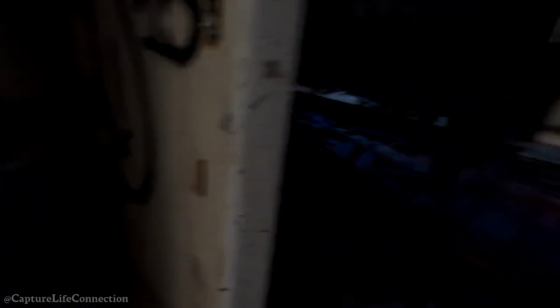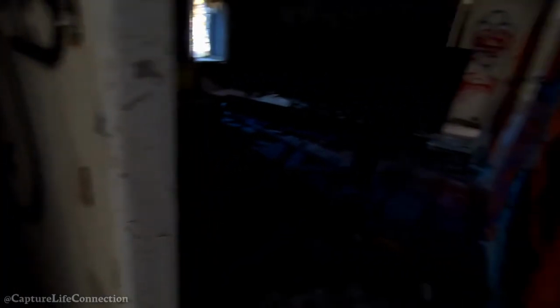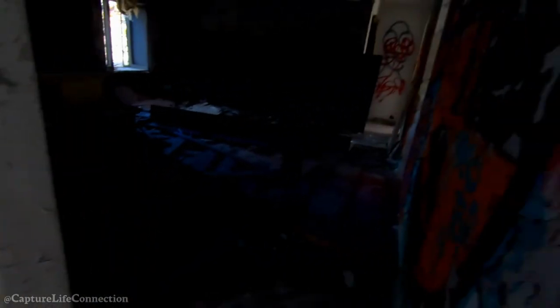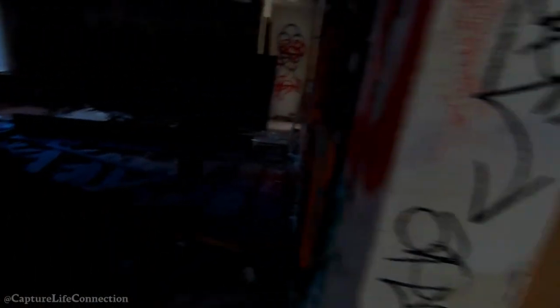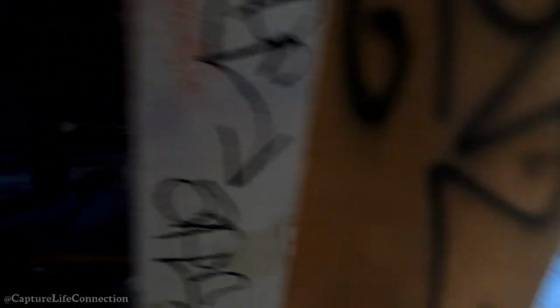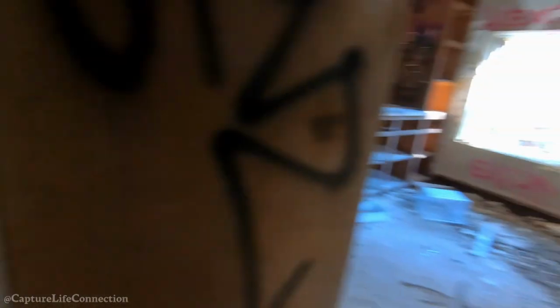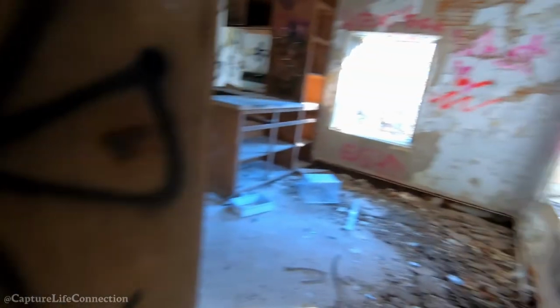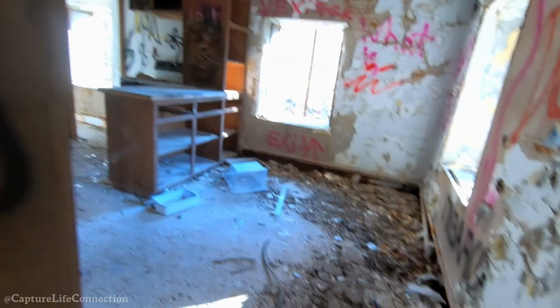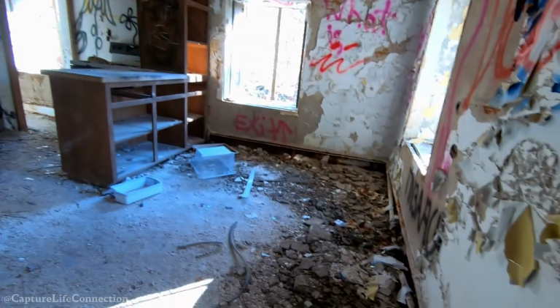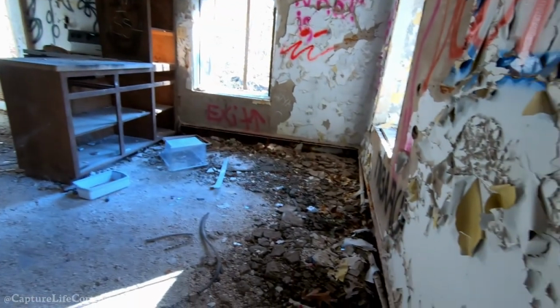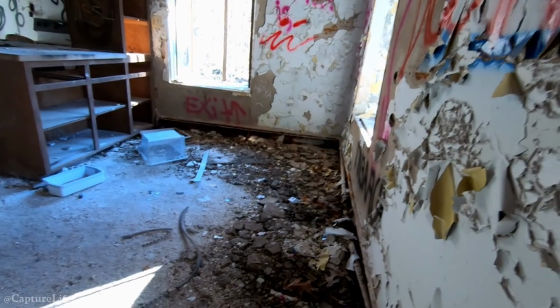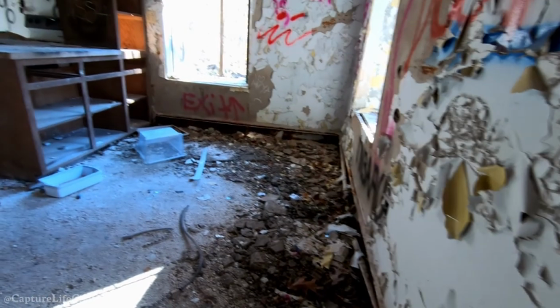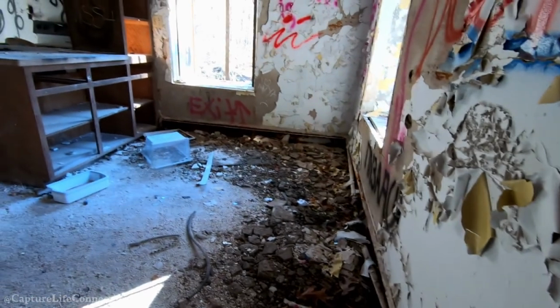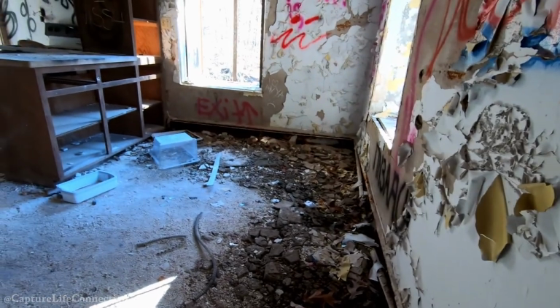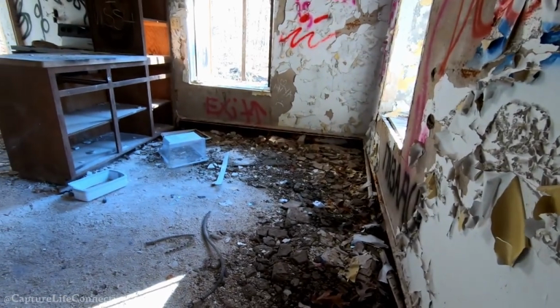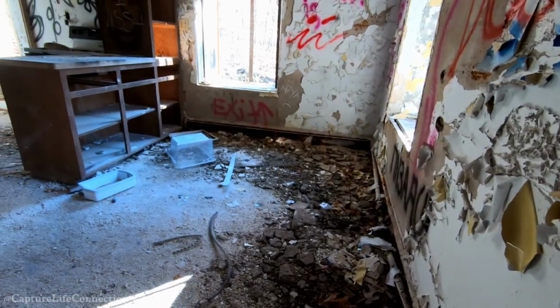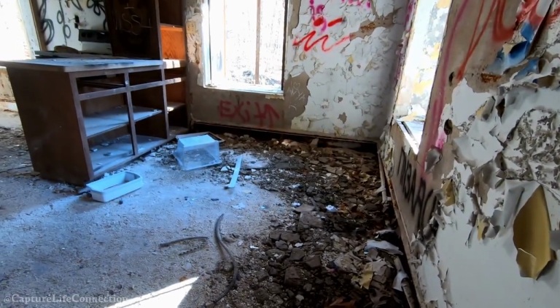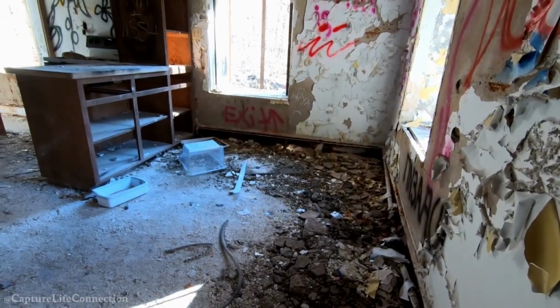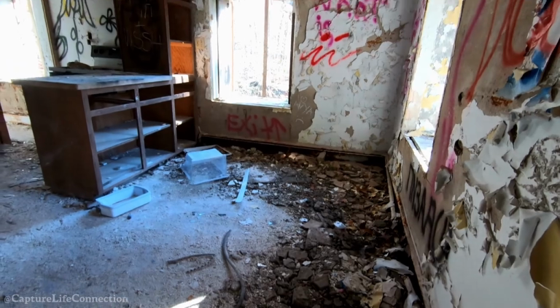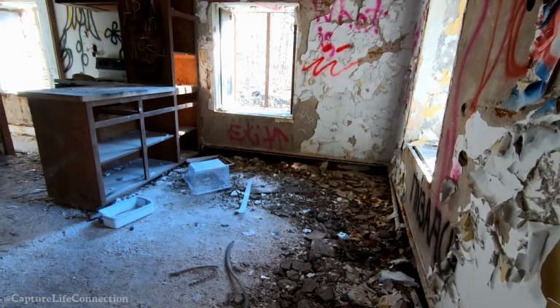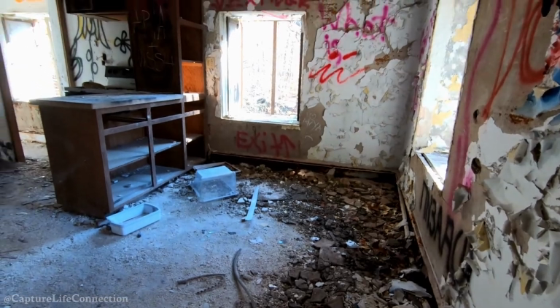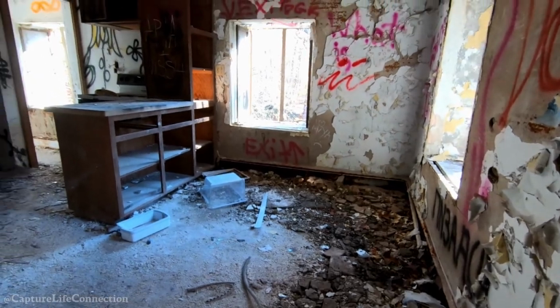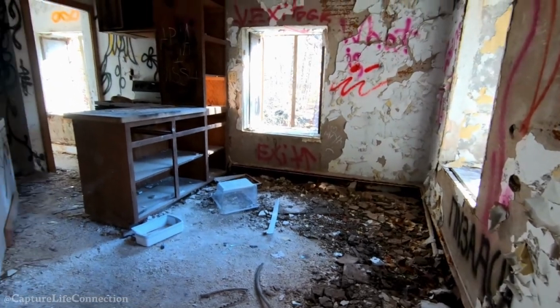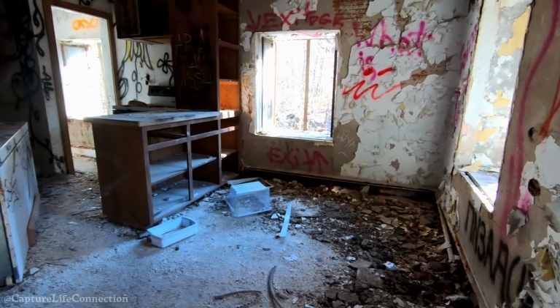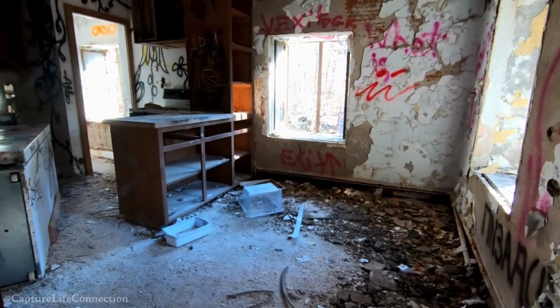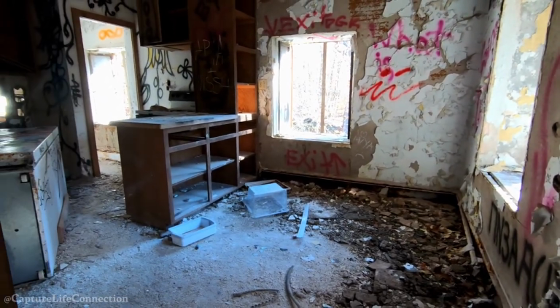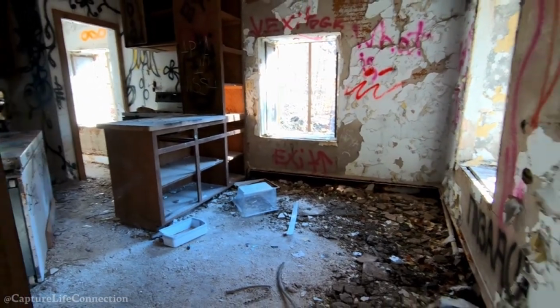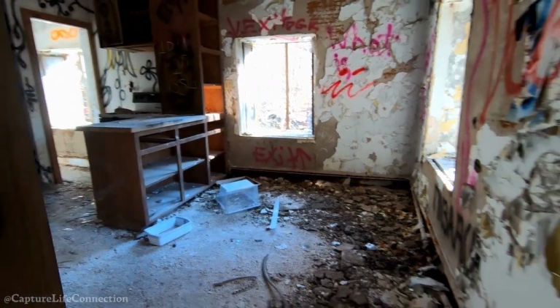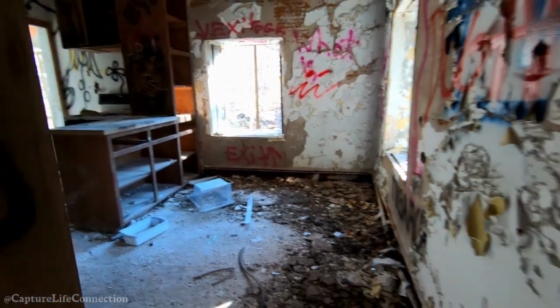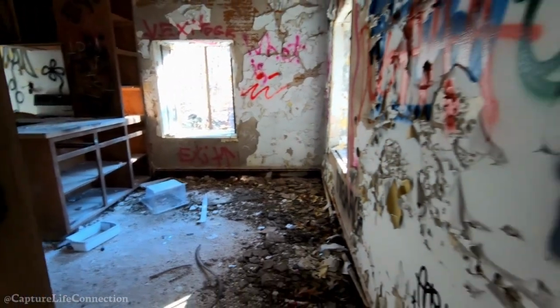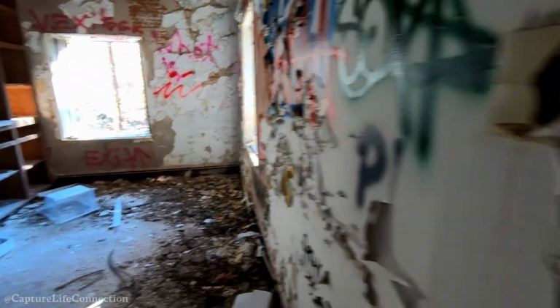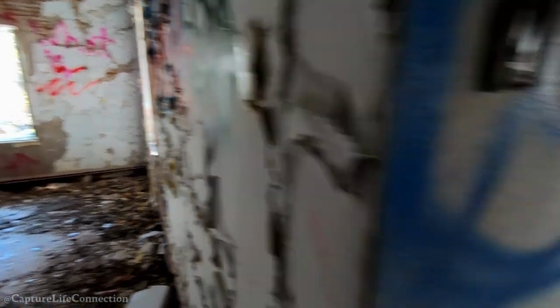I'm not going down there. This is not good. I'm not going in there either.